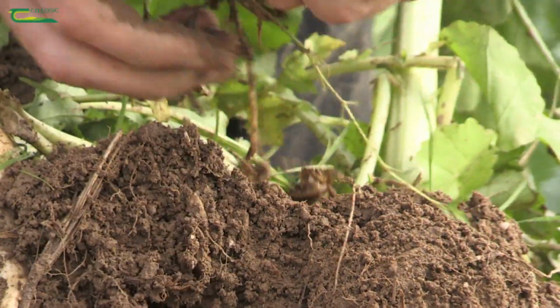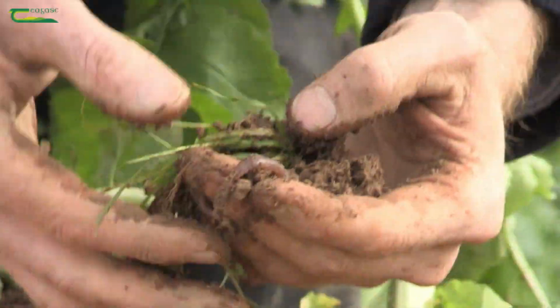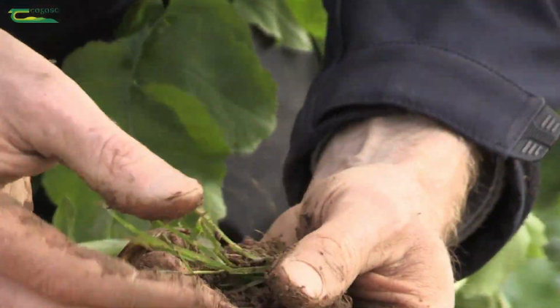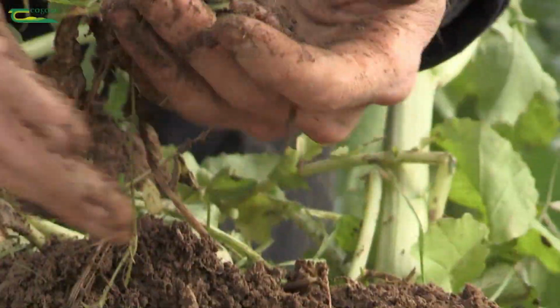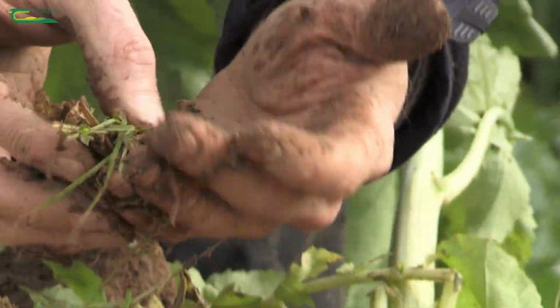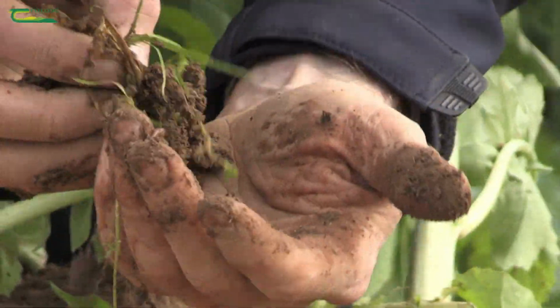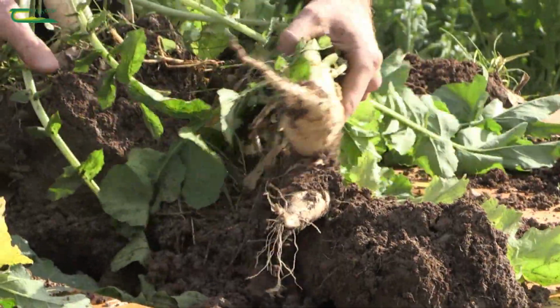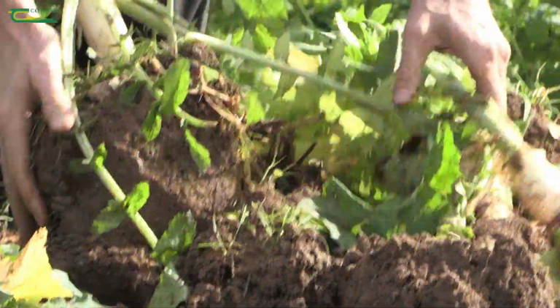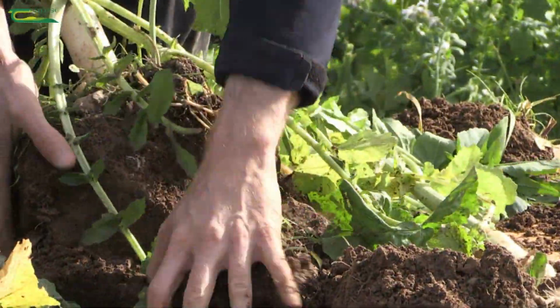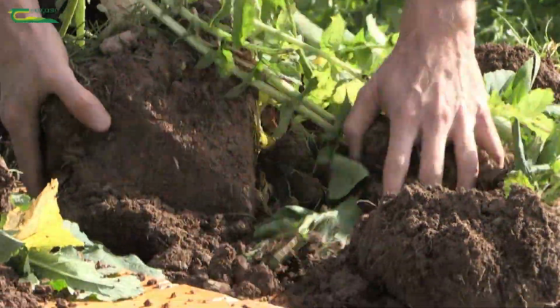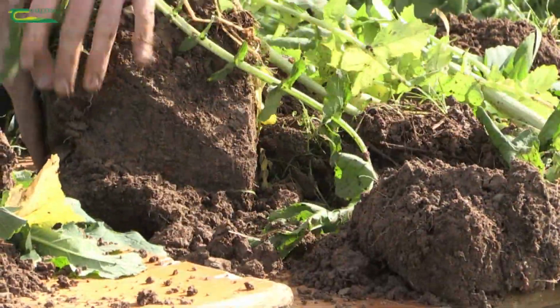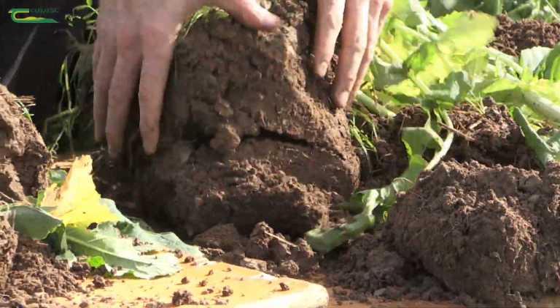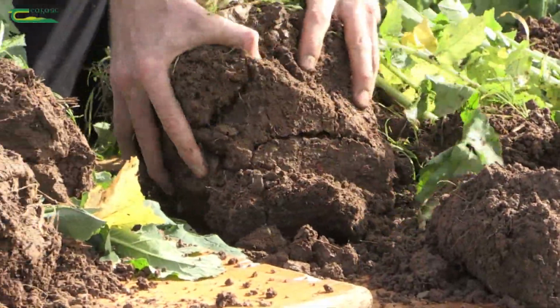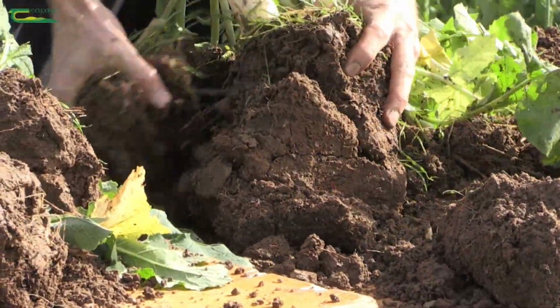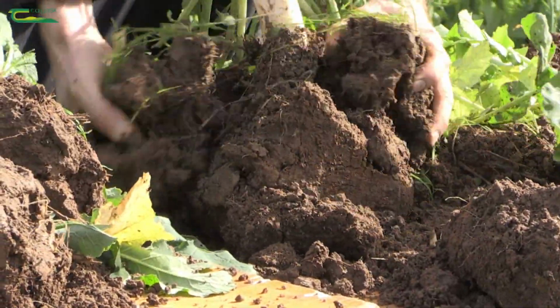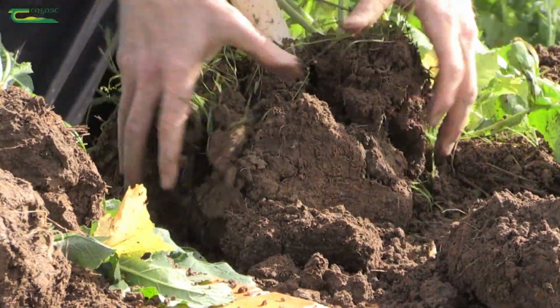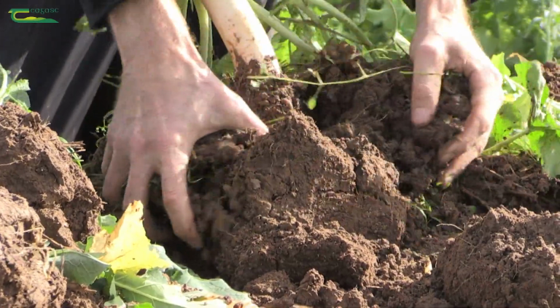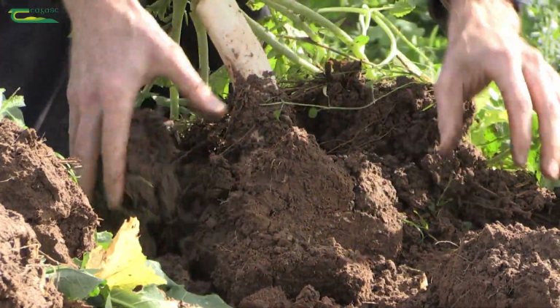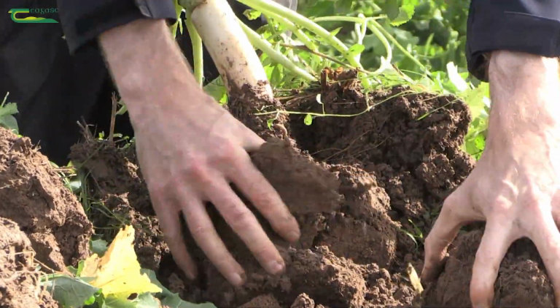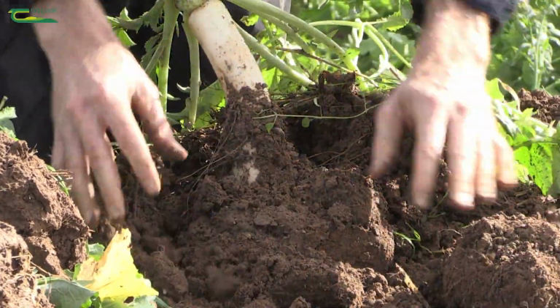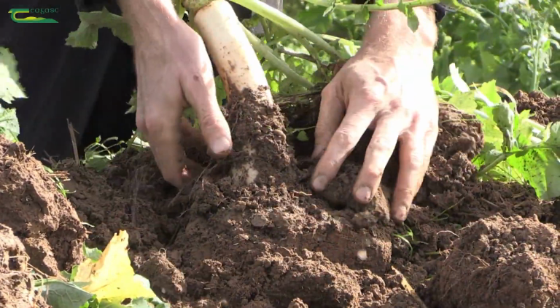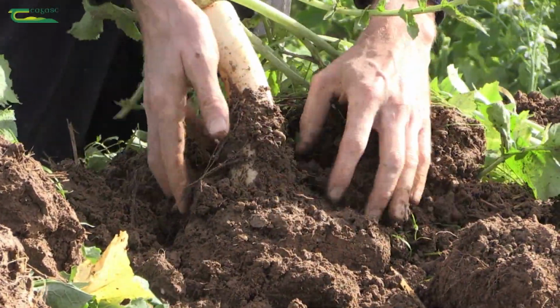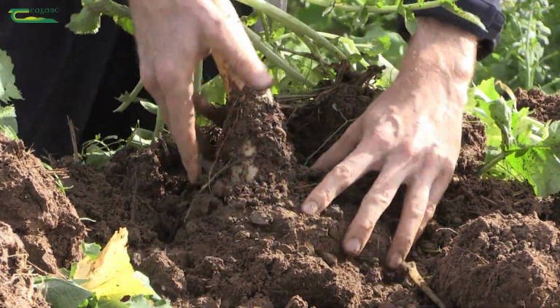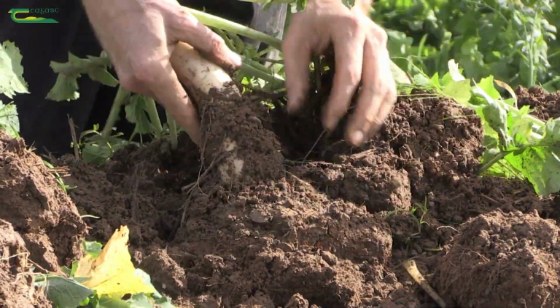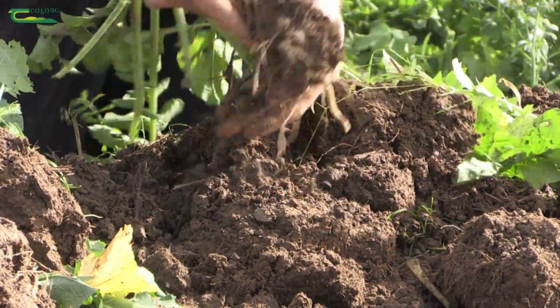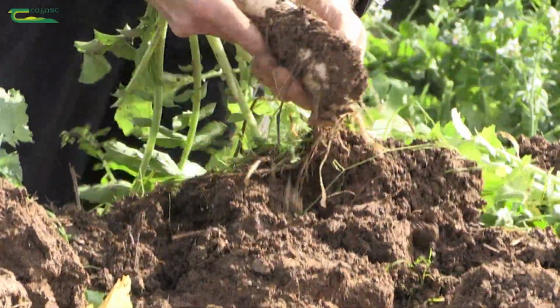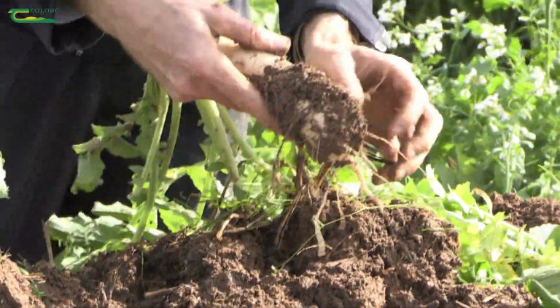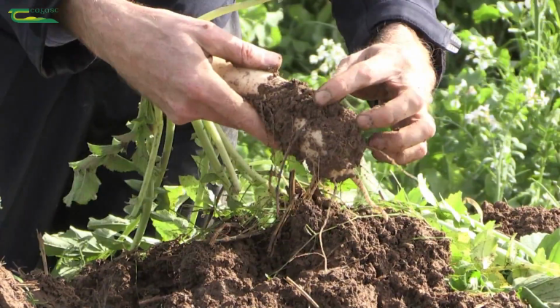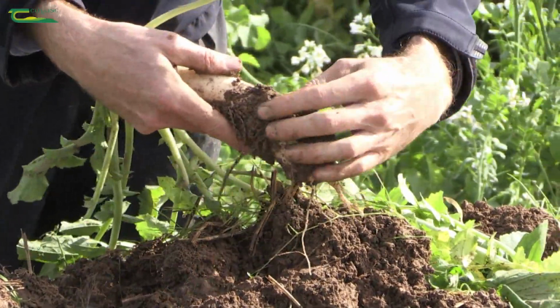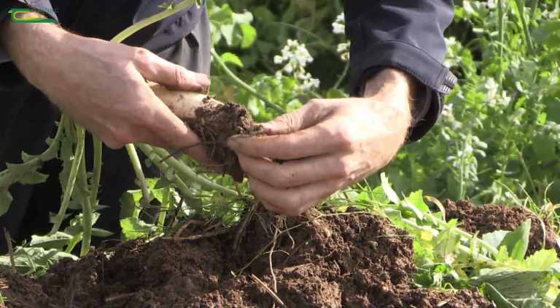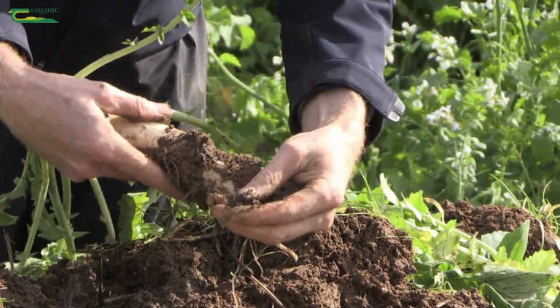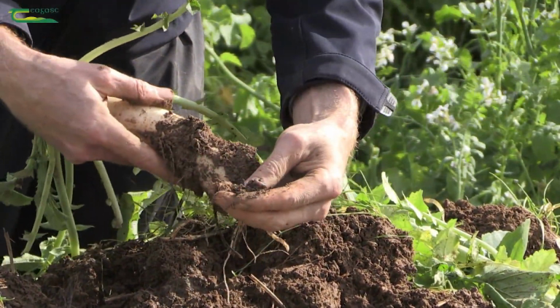We've also got tillage radish here, which grows quite deep, and again if we break that up it breaks up really easily. It's actually hard to keep these together and right alongside that radish we can see an earthworm here.